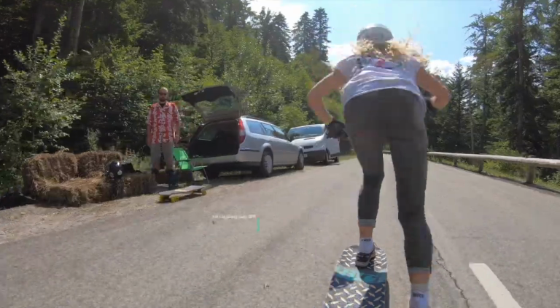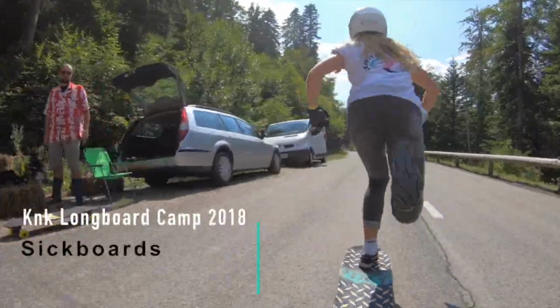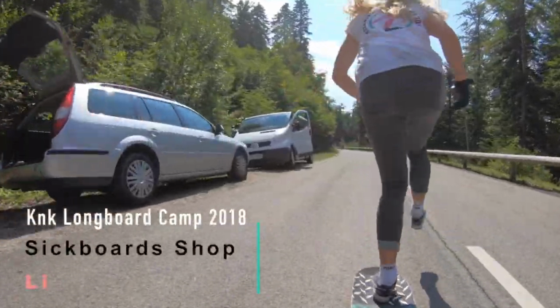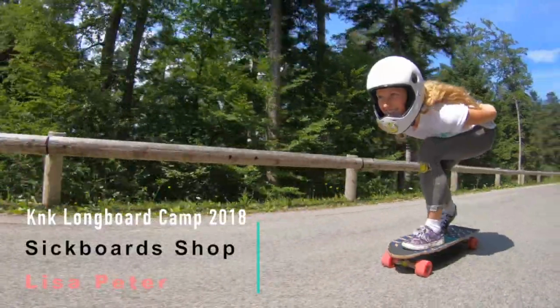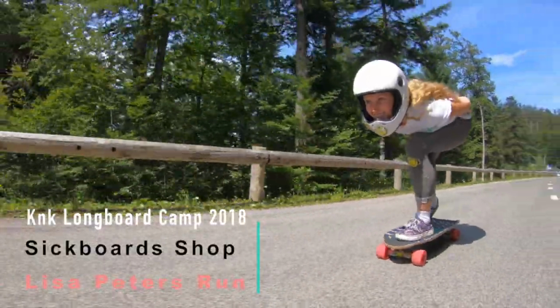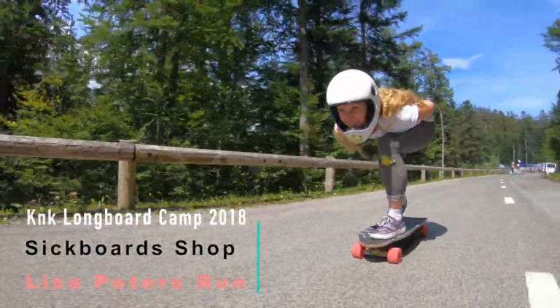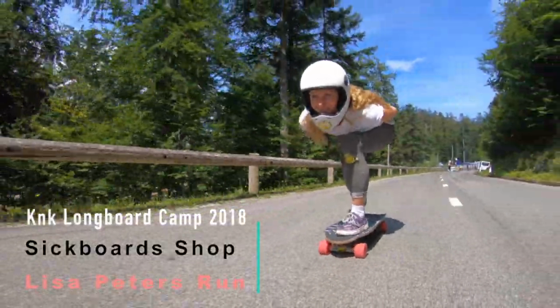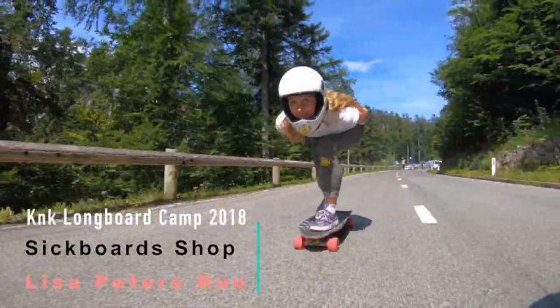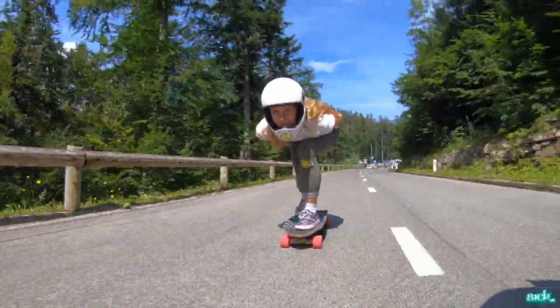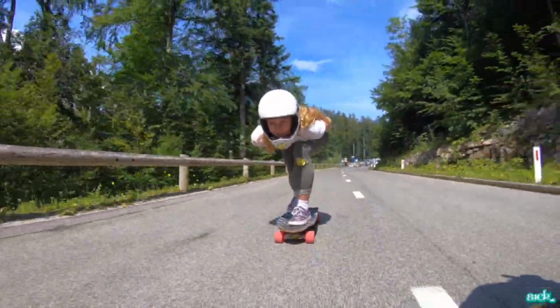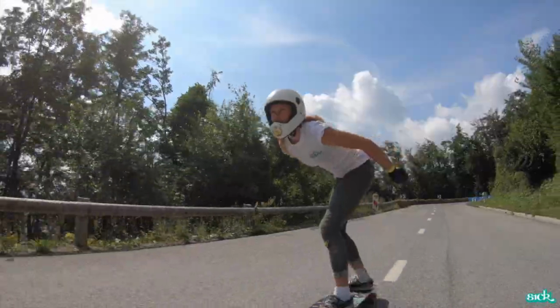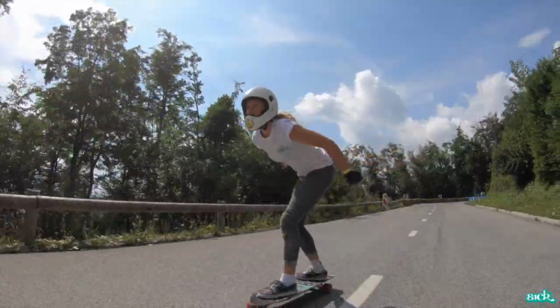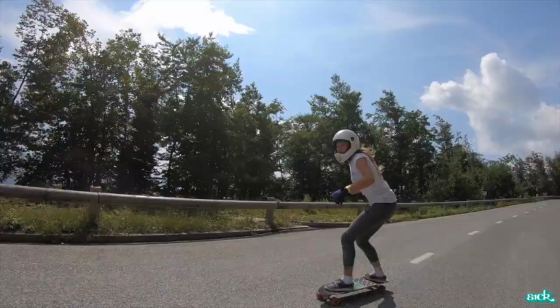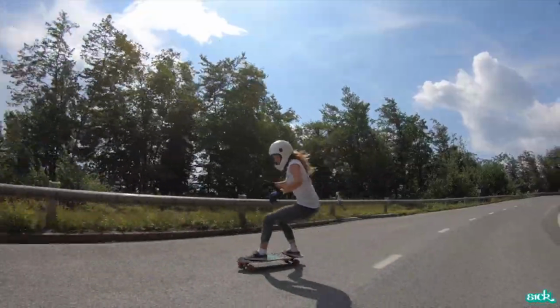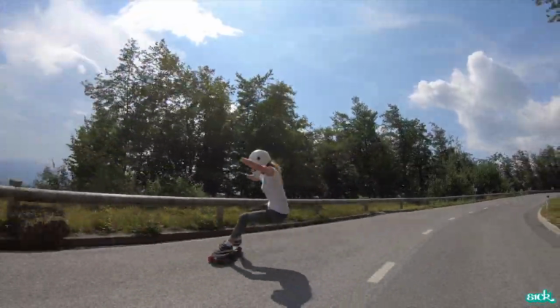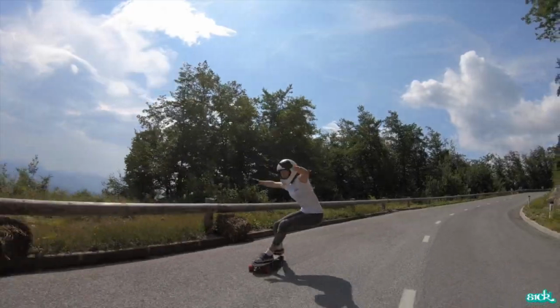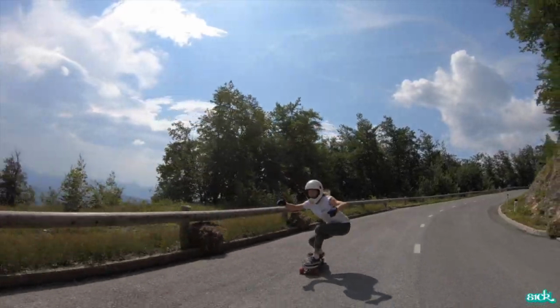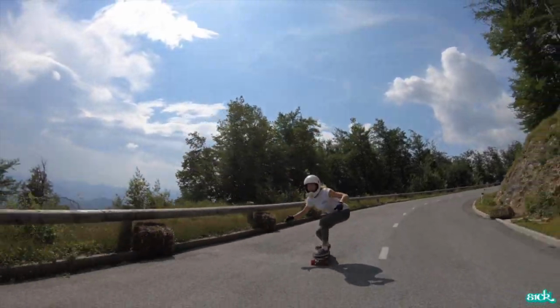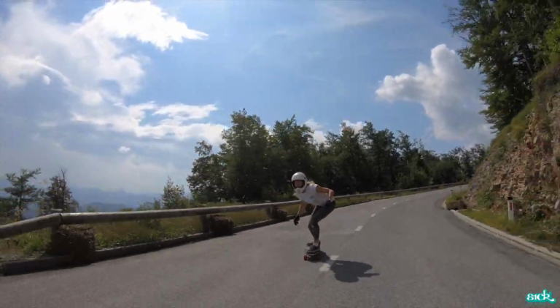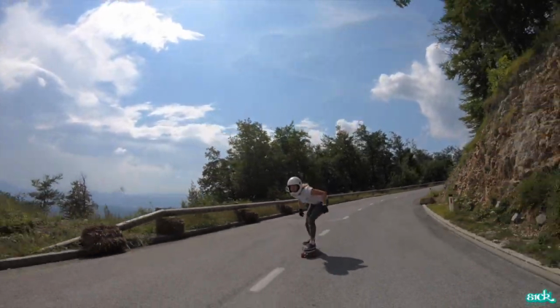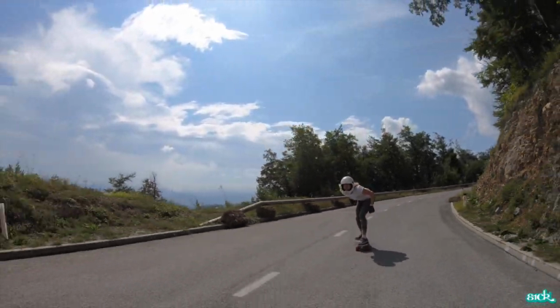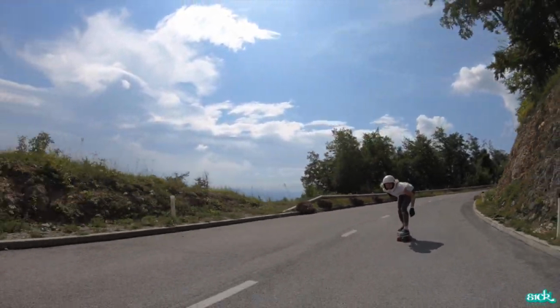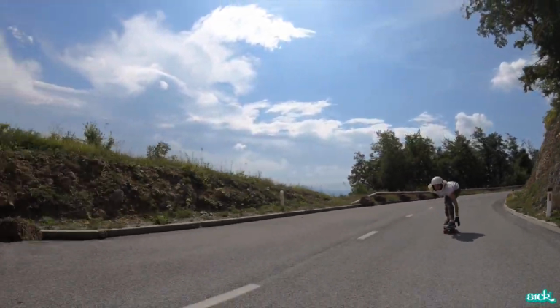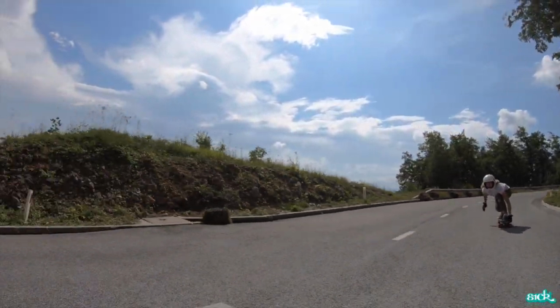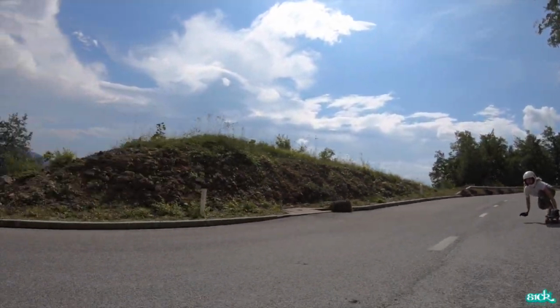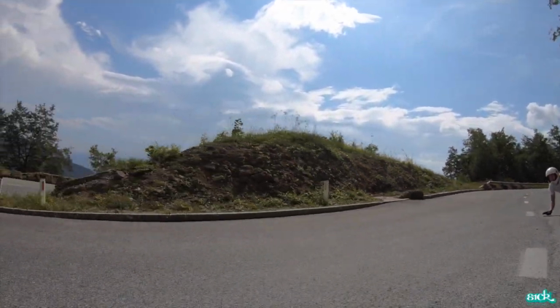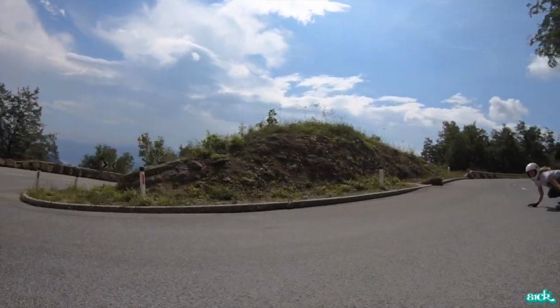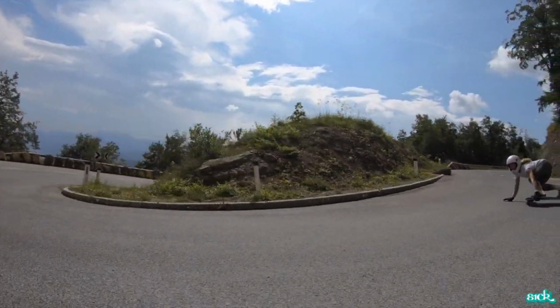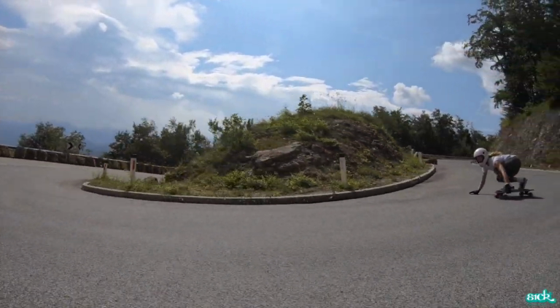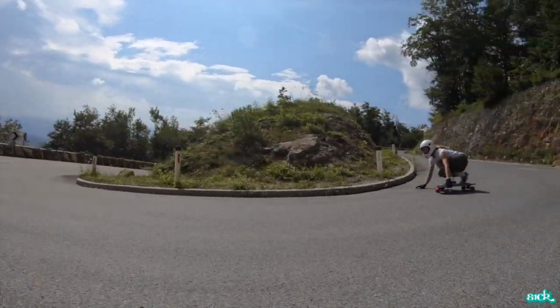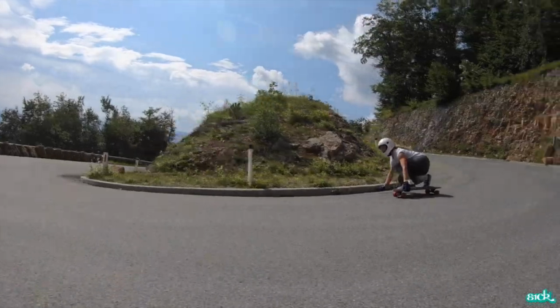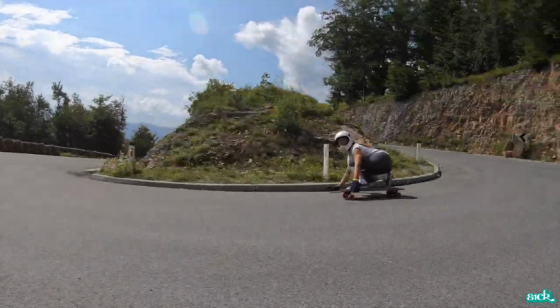Hi everyone! In my last videos many people are wondering how do I brake if I go downhill on my skateboard. In this video I will explain this and some frequently asked questions. First of all, this video was filmed on a closed road.